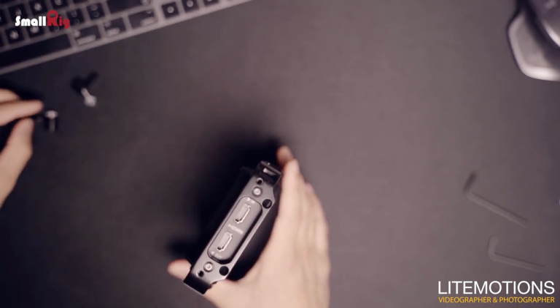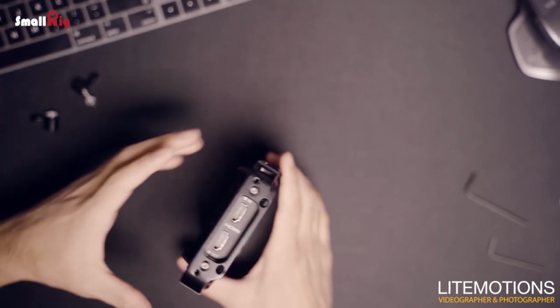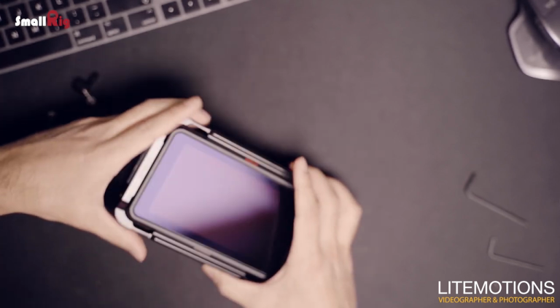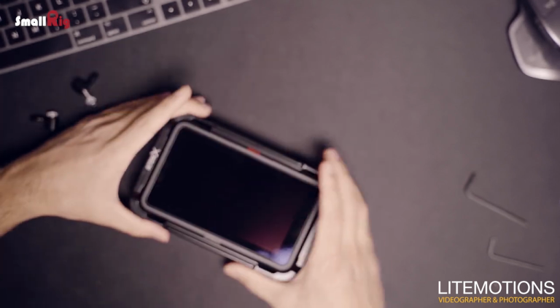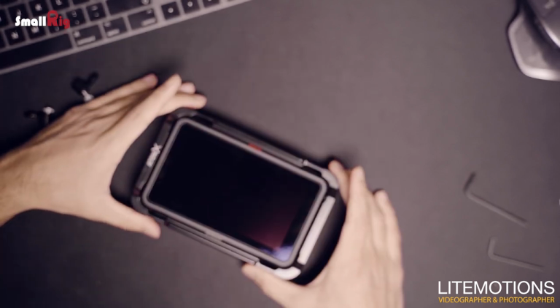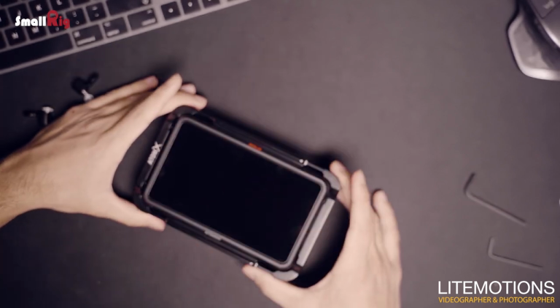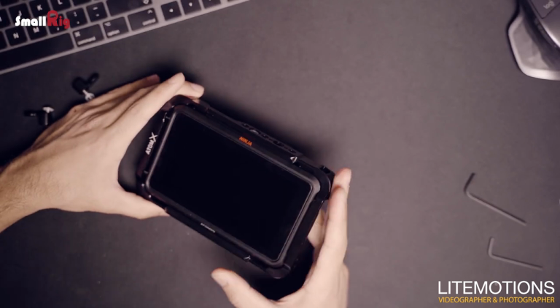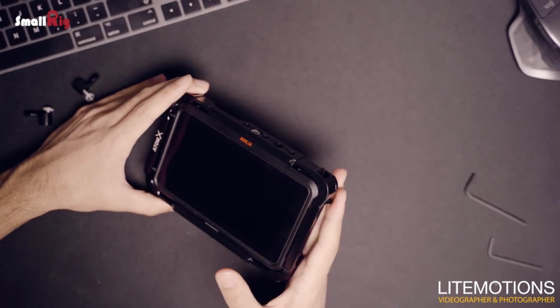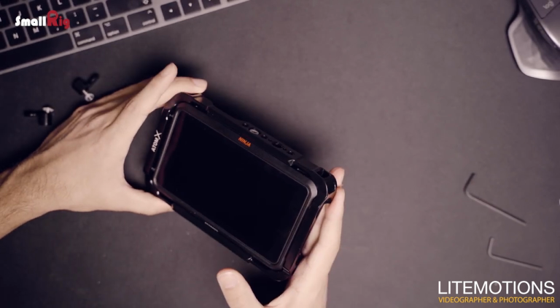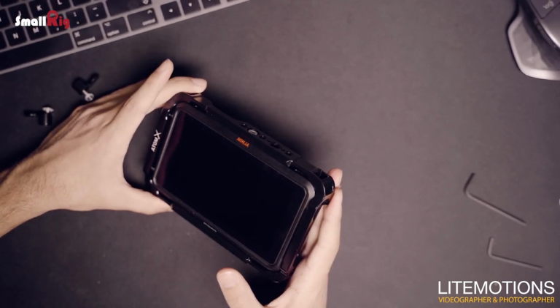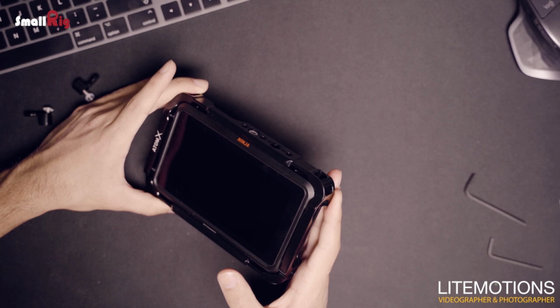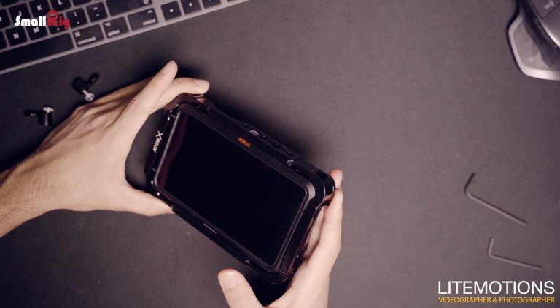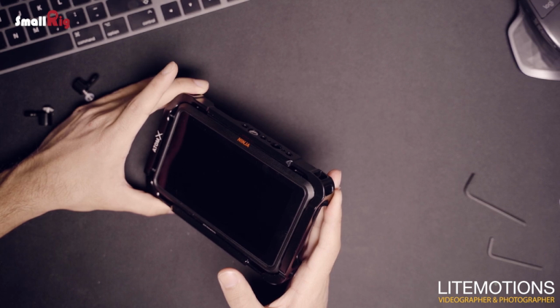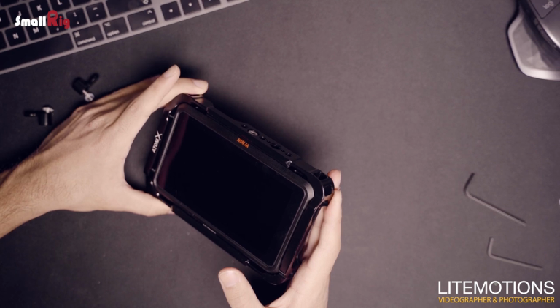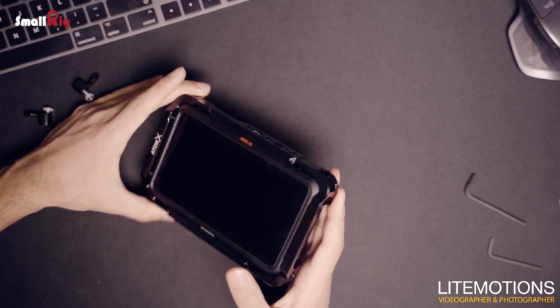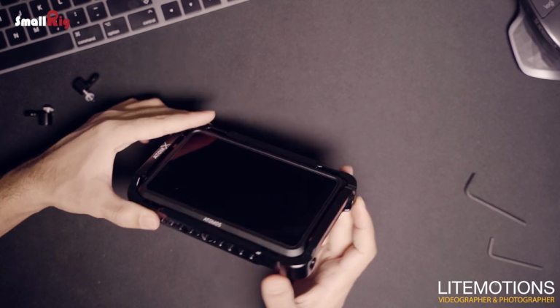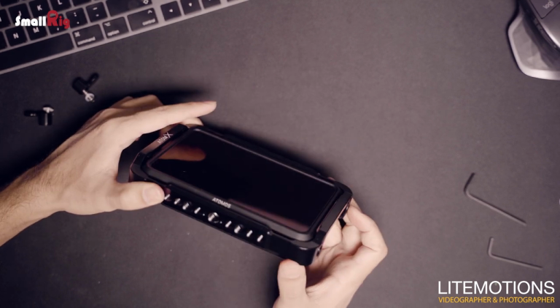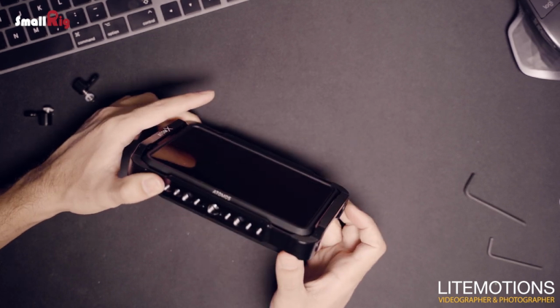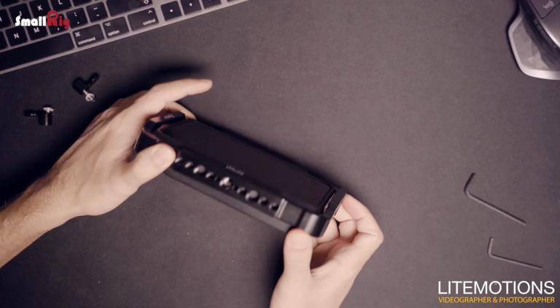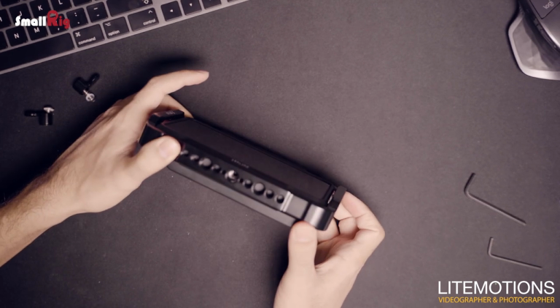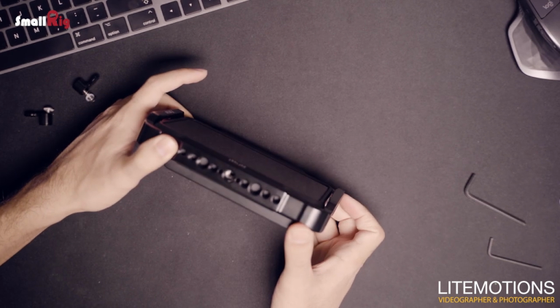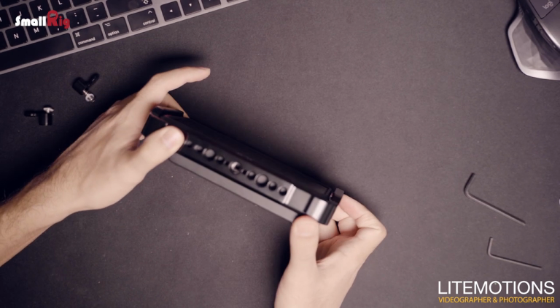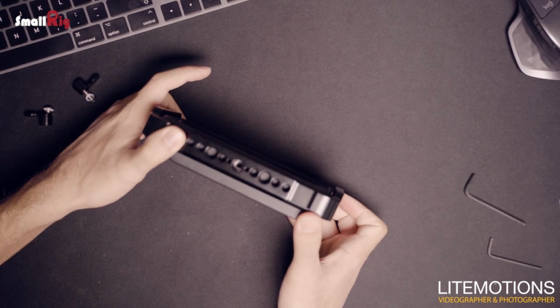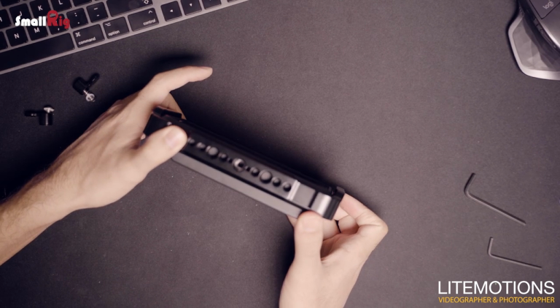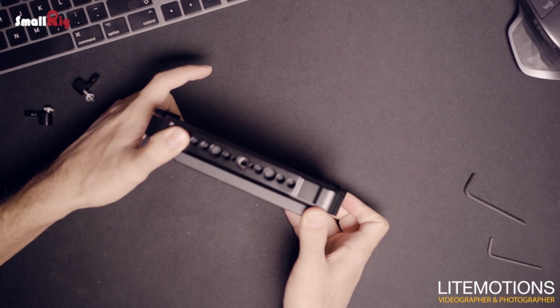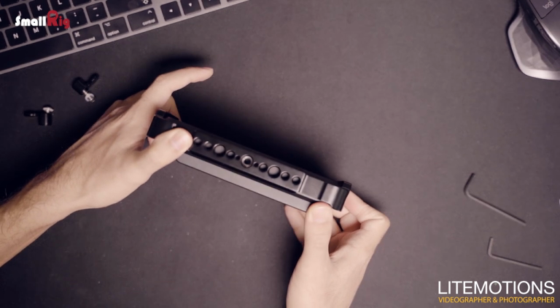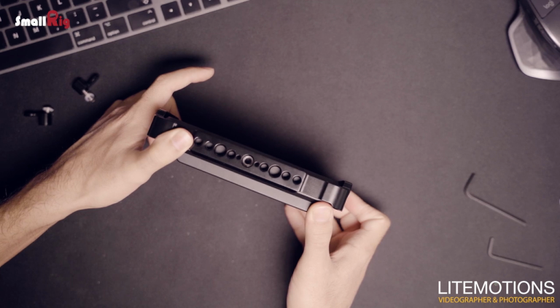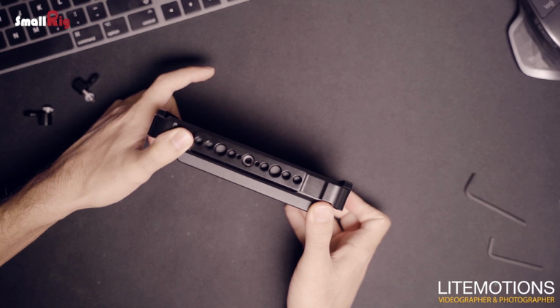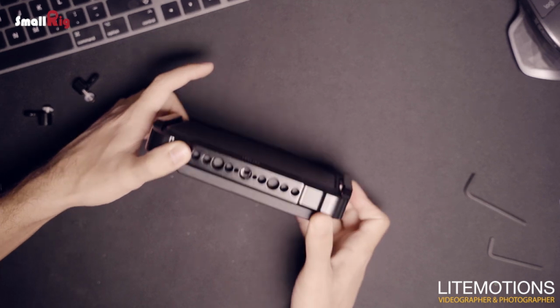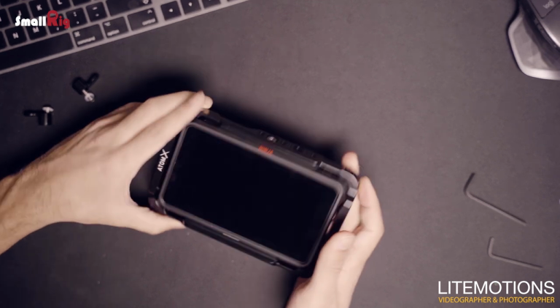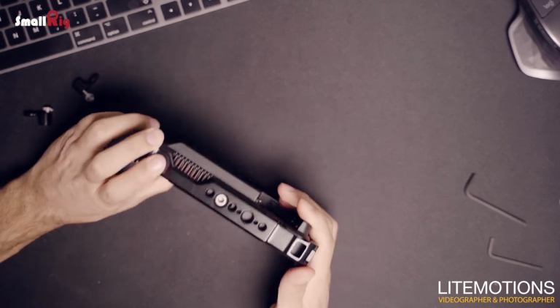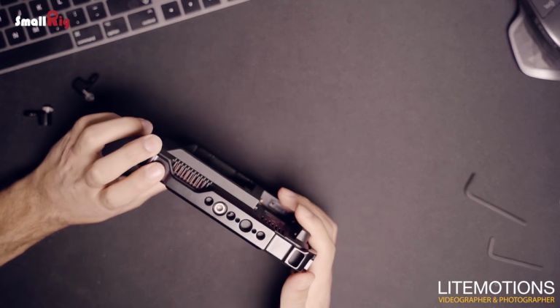A great lightweight cage from SmallRig that was made together with Atomos. My name is Jibril, thanks for watching.